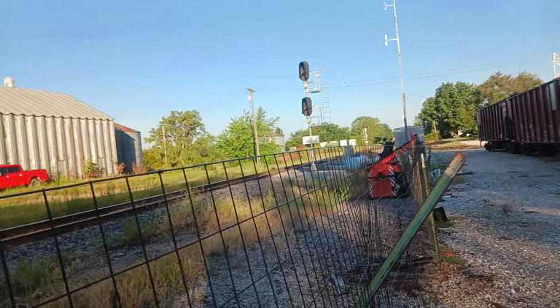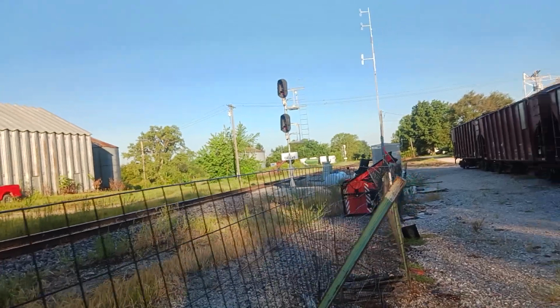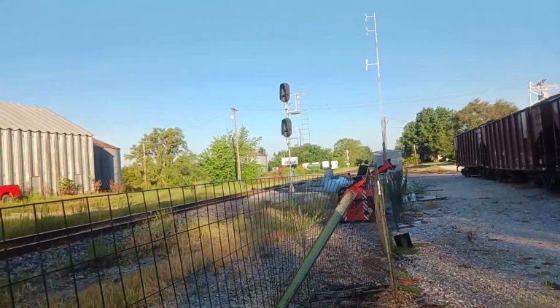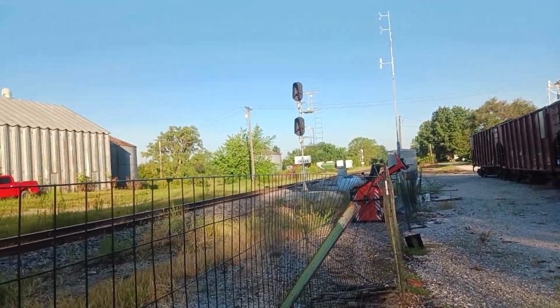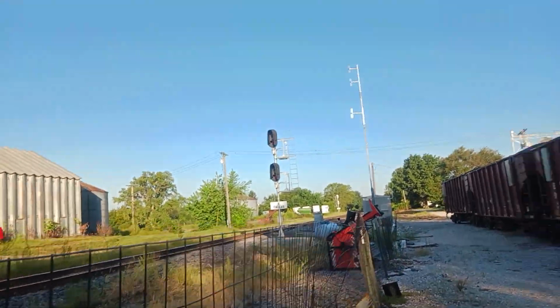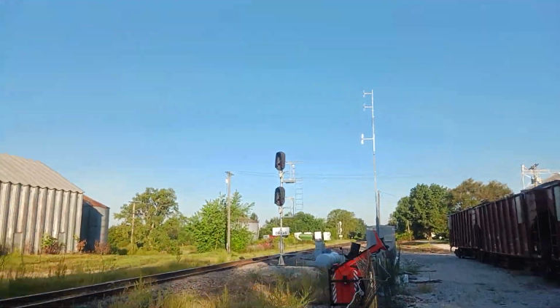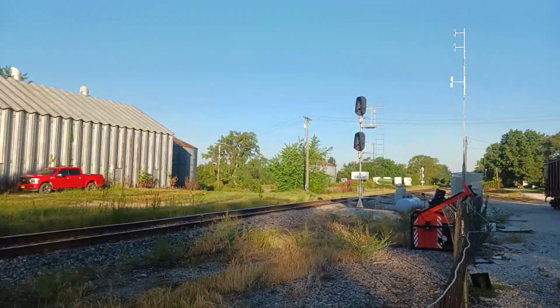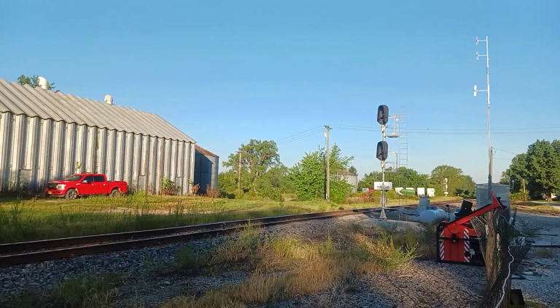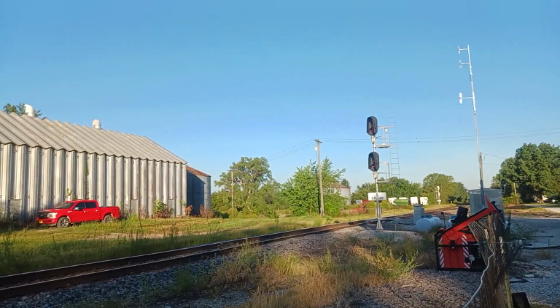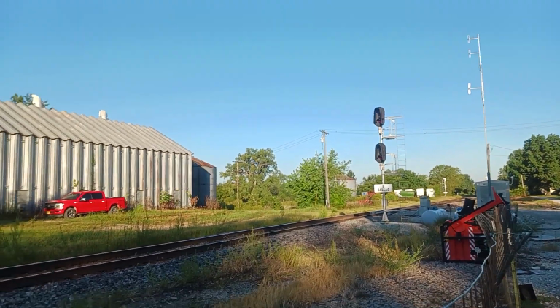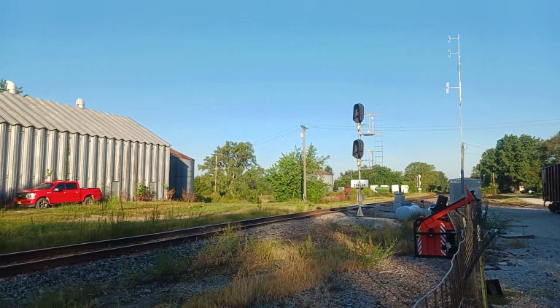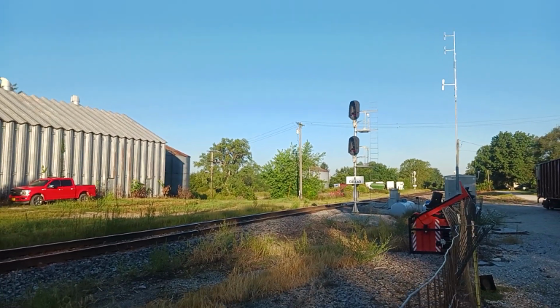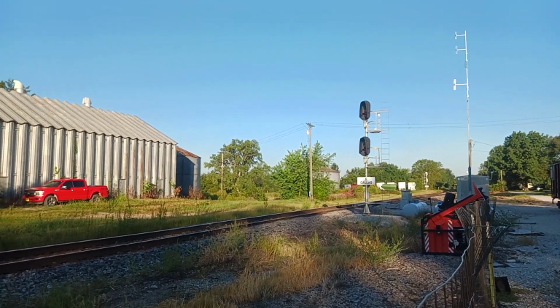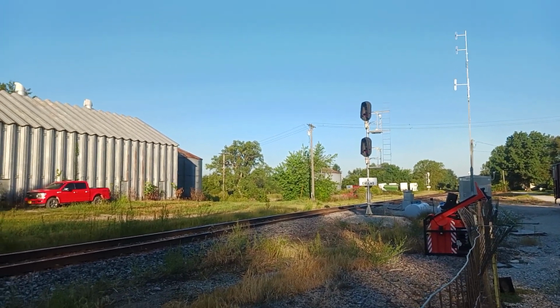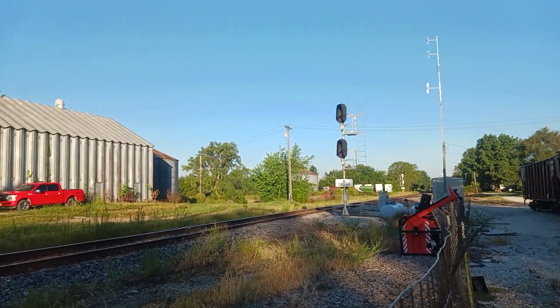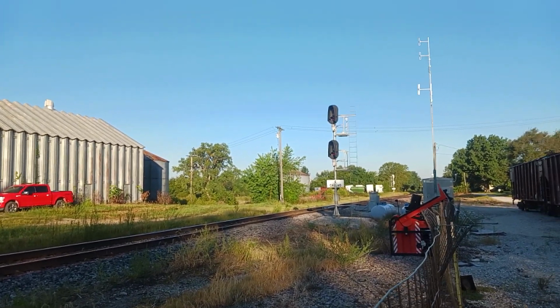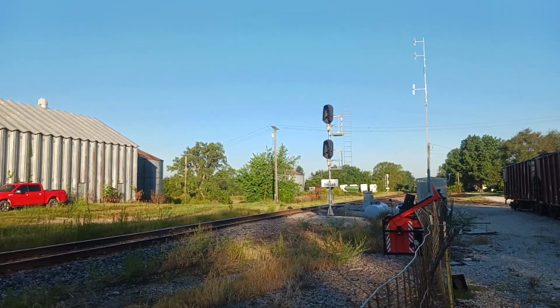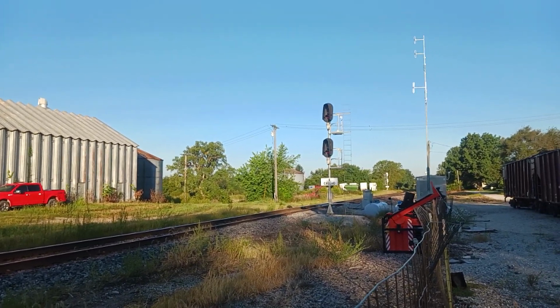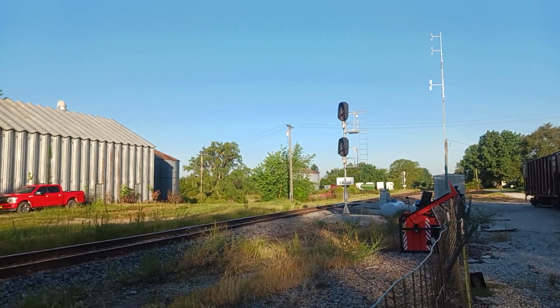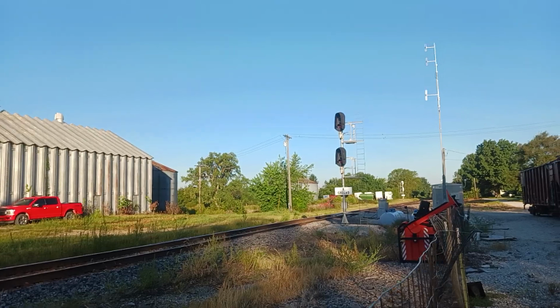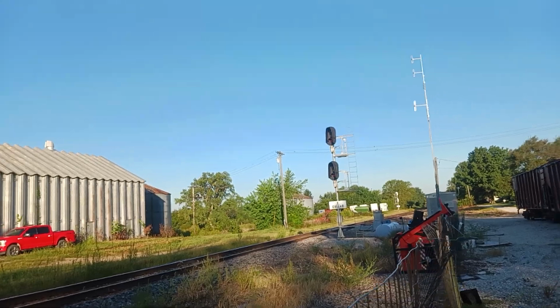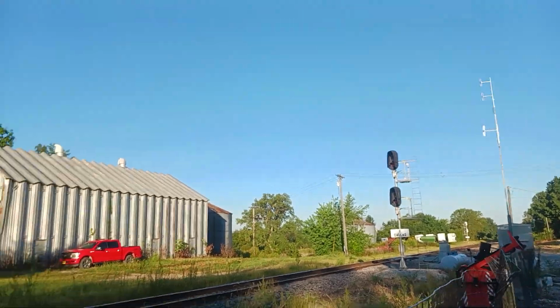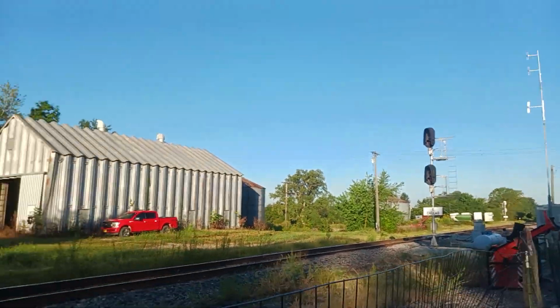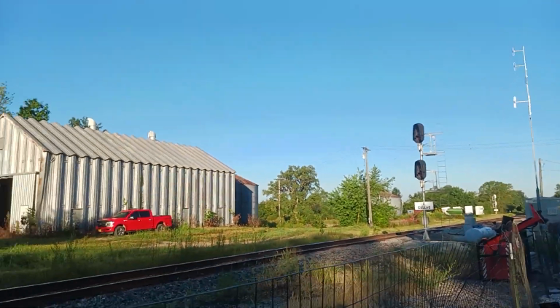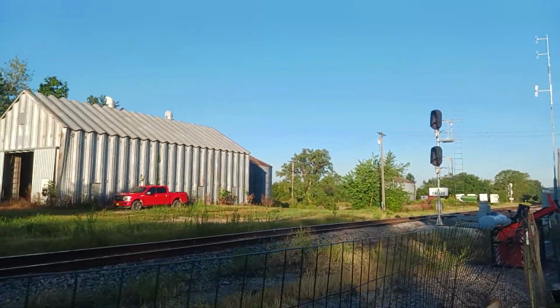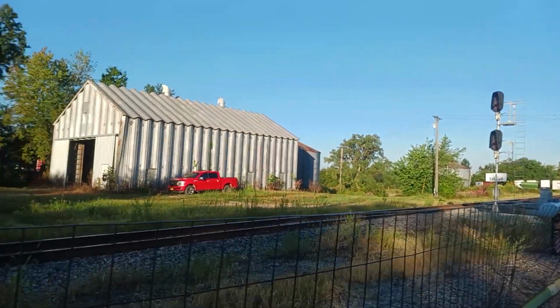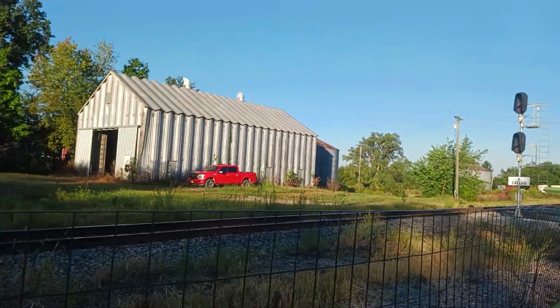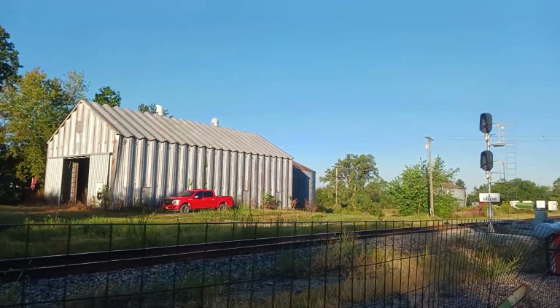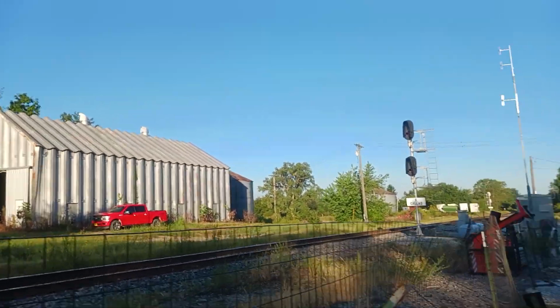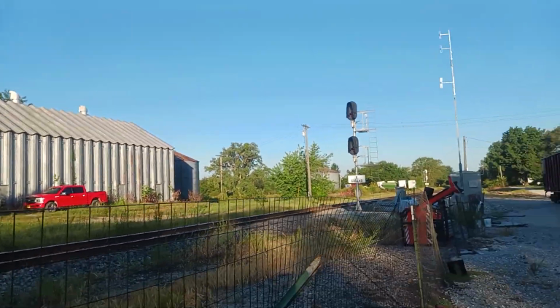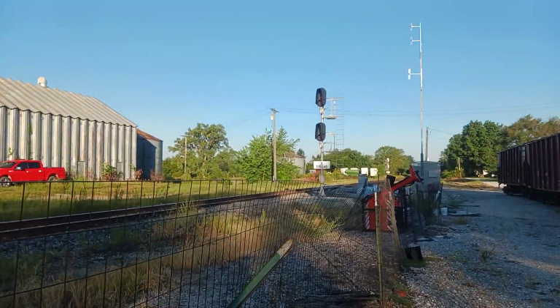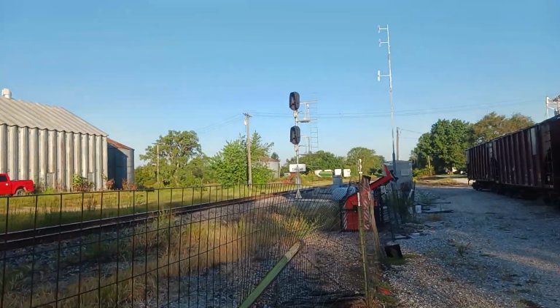Hello, Tyler McCulley, Wide World of Trains. I'm in Calio, Missouri right now because we'll find out what it is.